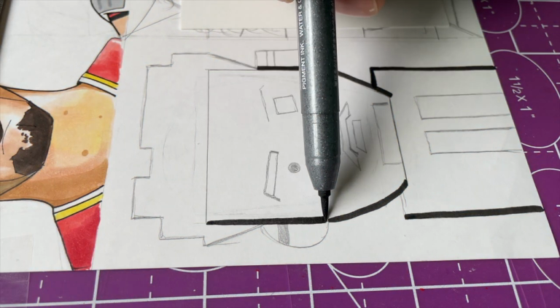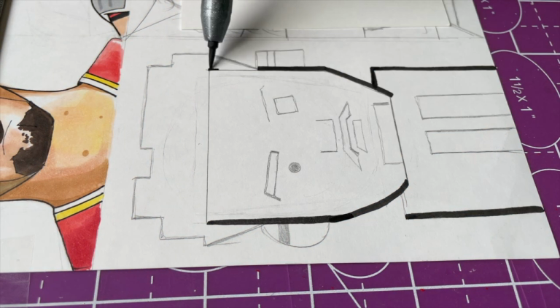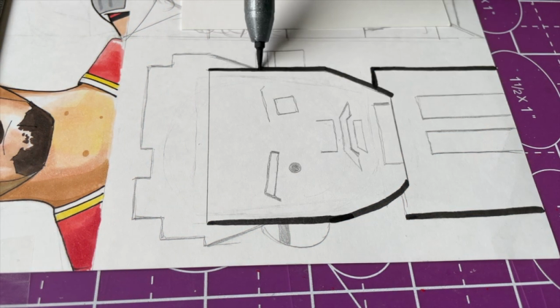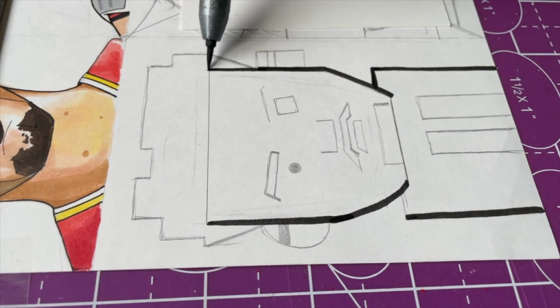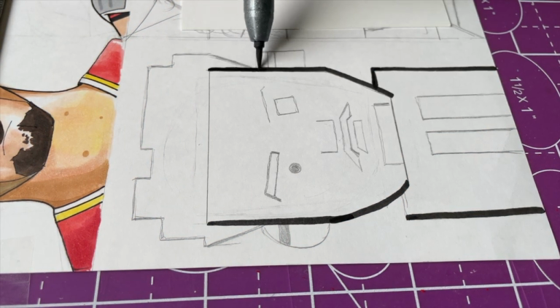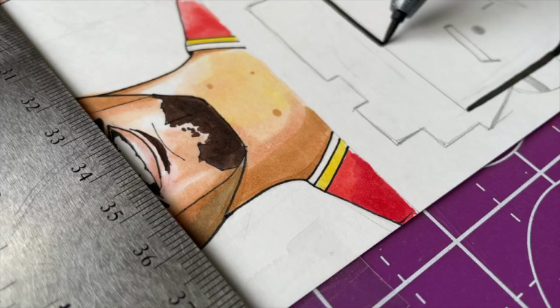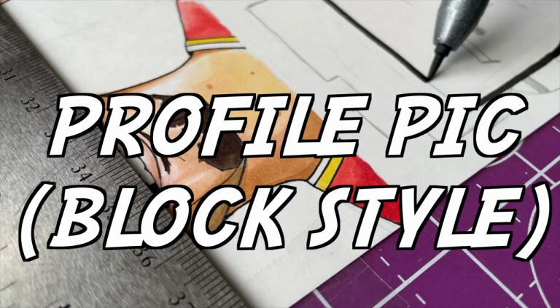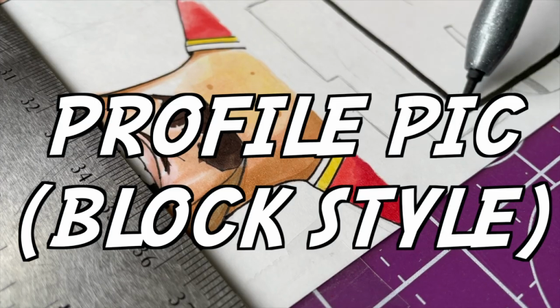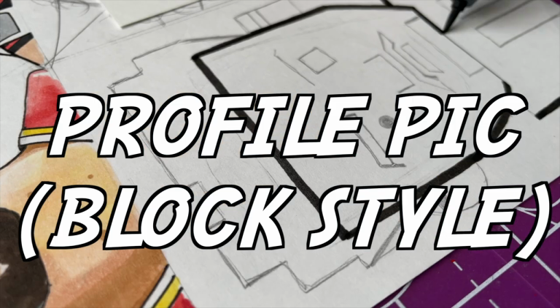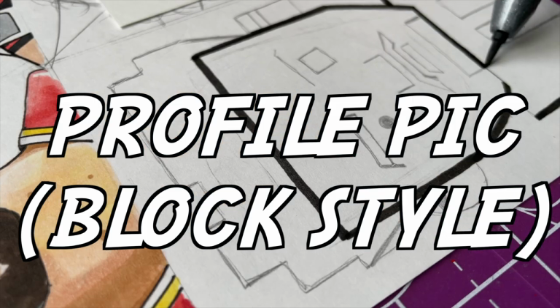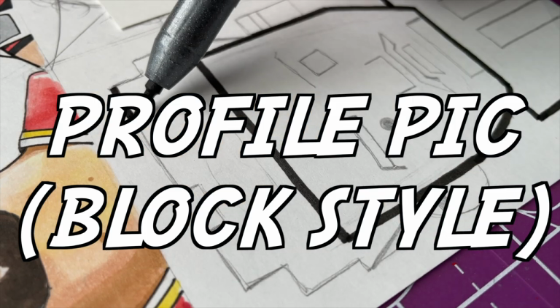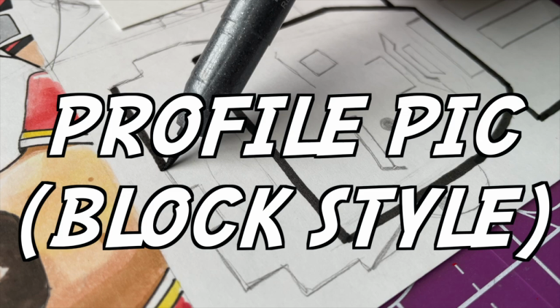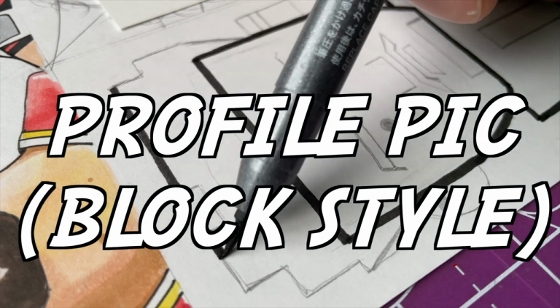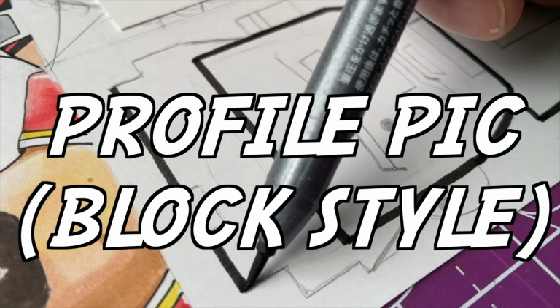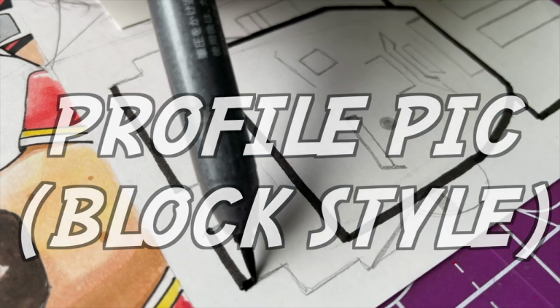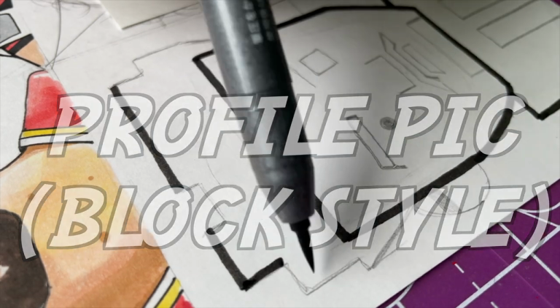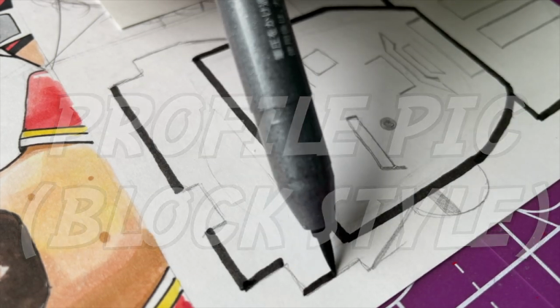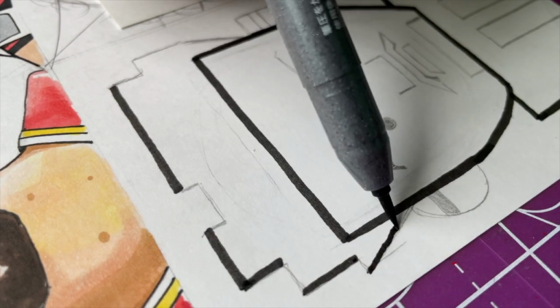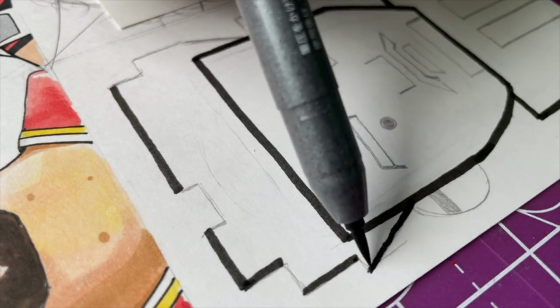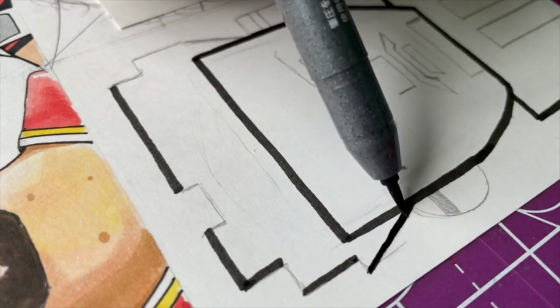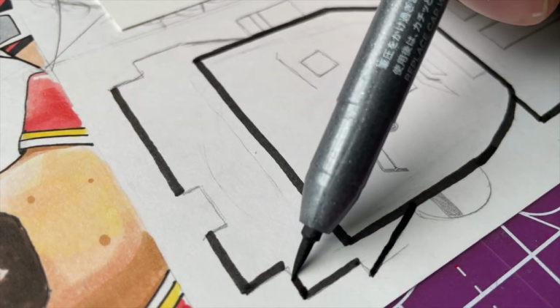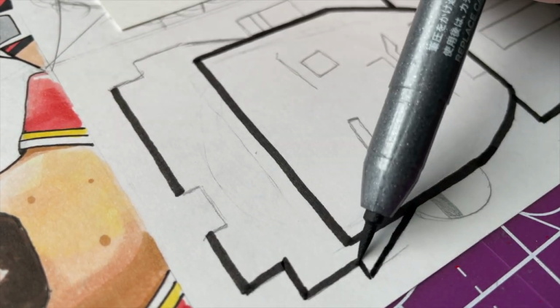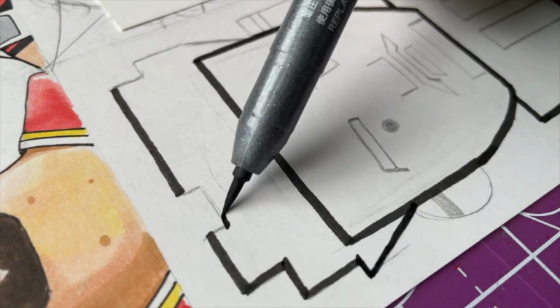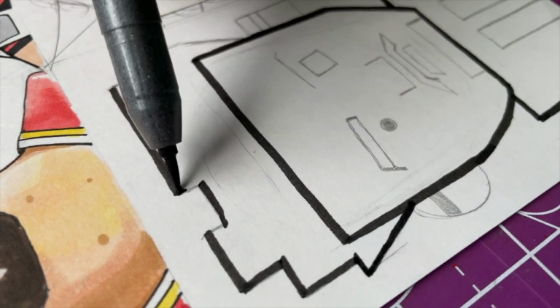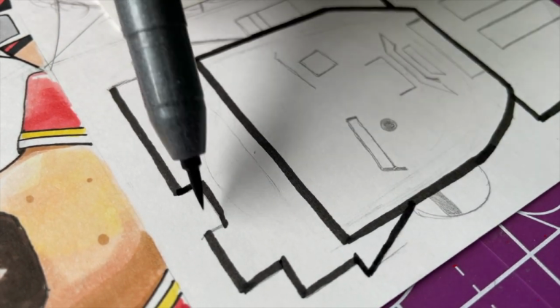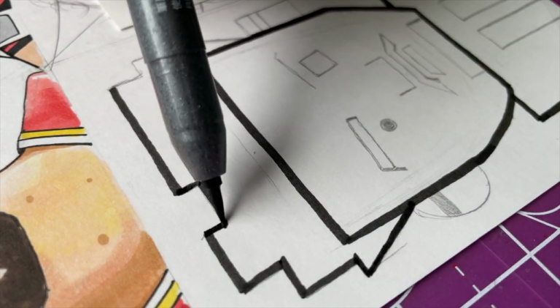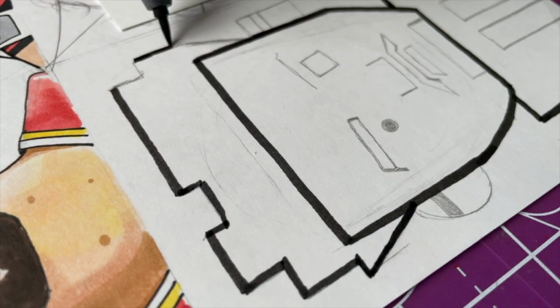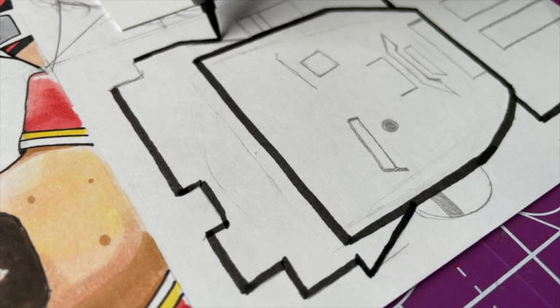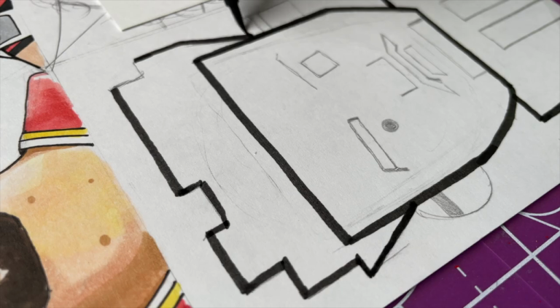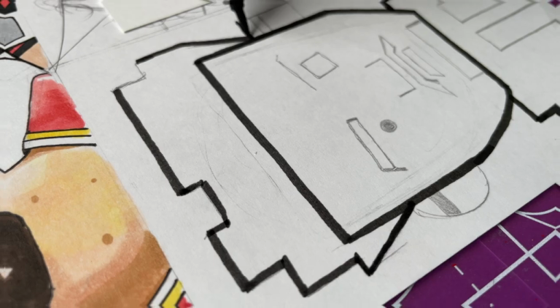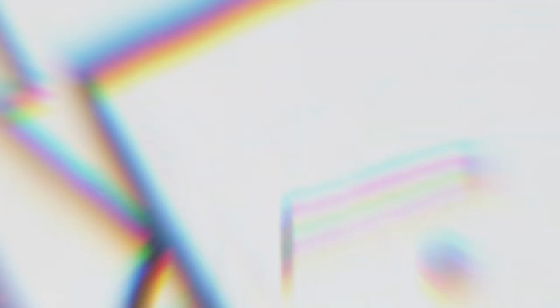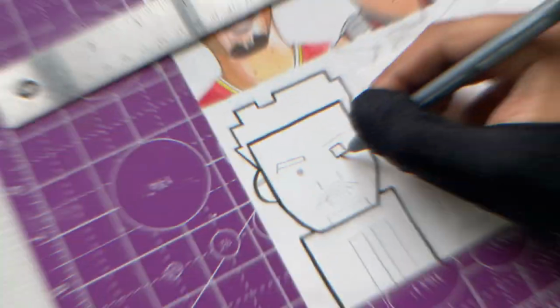Next I'm gonna do the block style — that's in my profile picture right now, just a little blocky style. This one's gonna be a little different, a lot different.